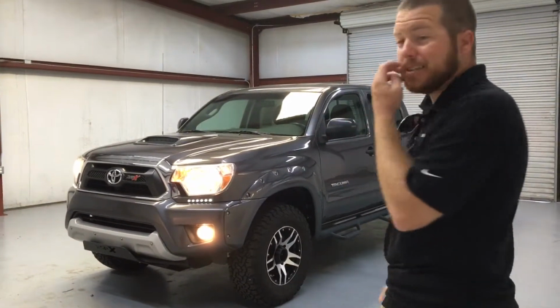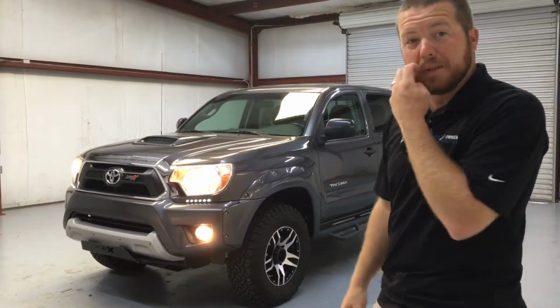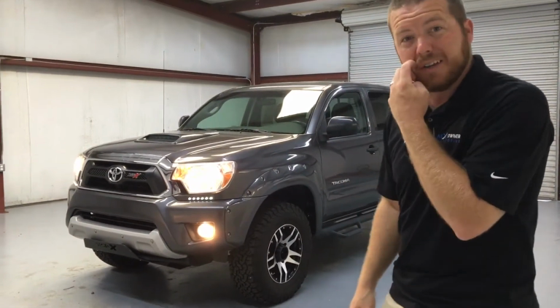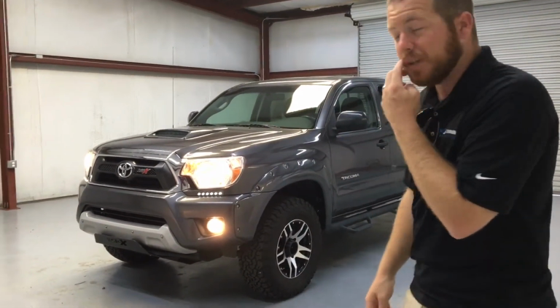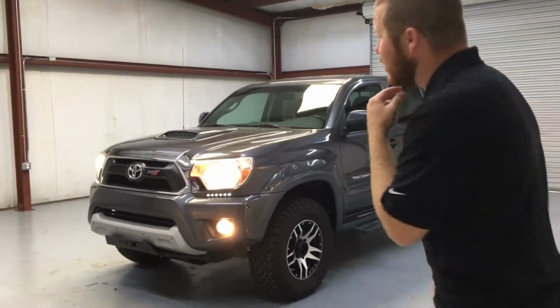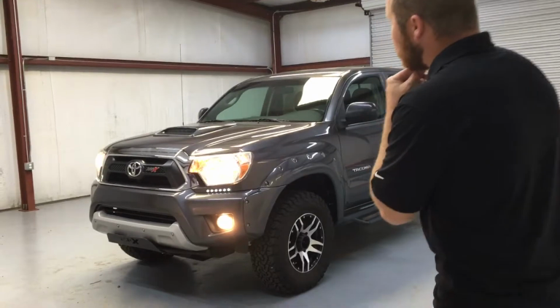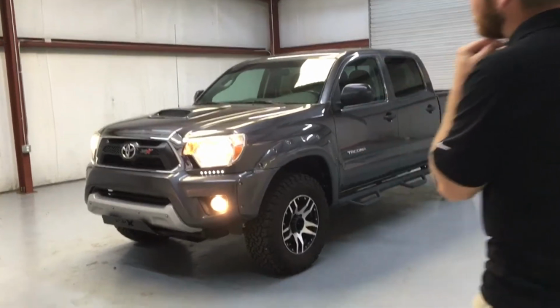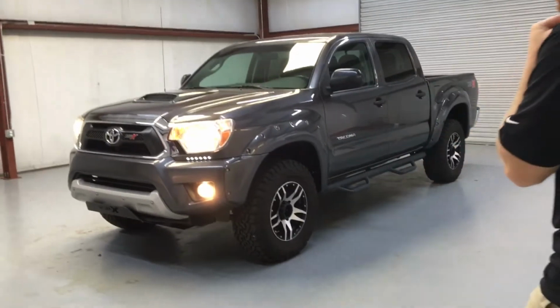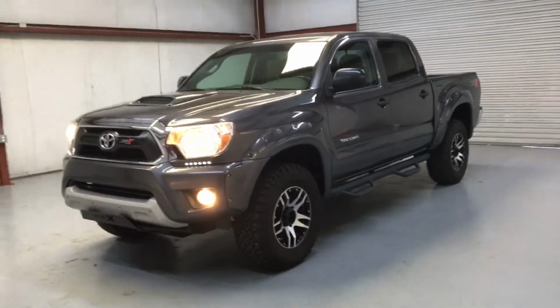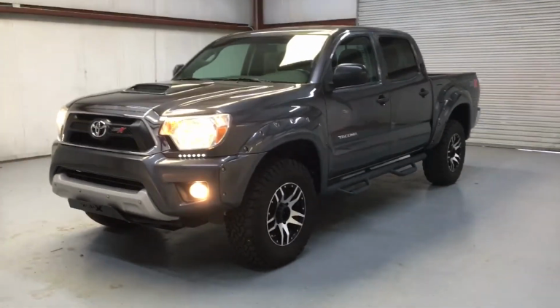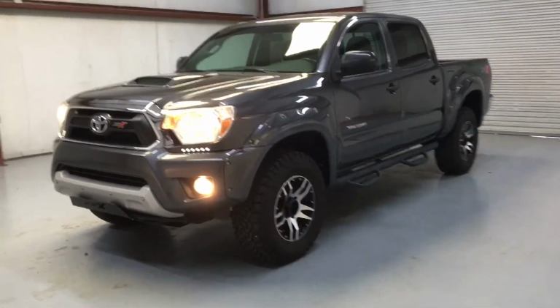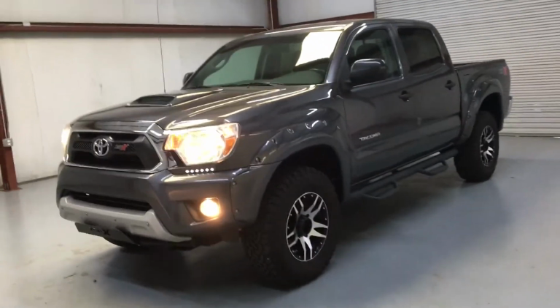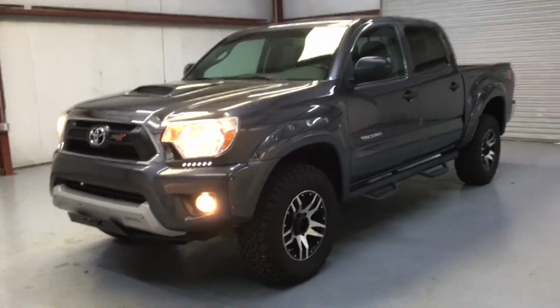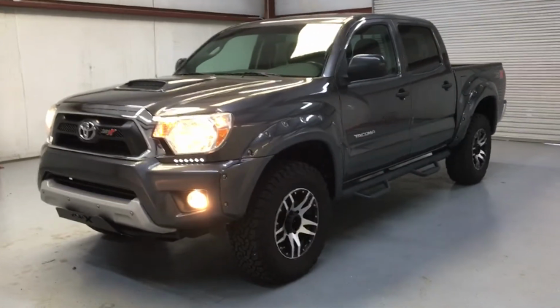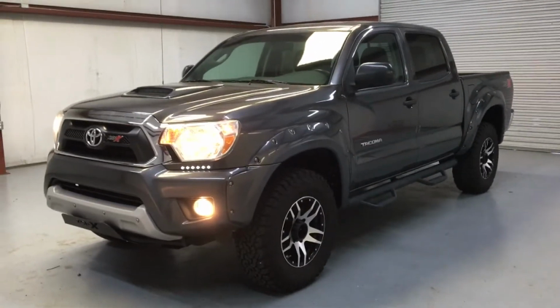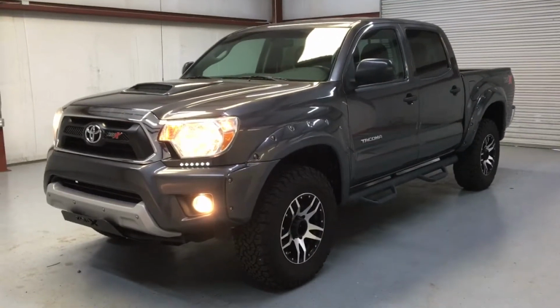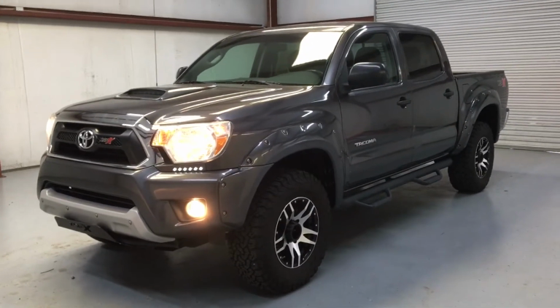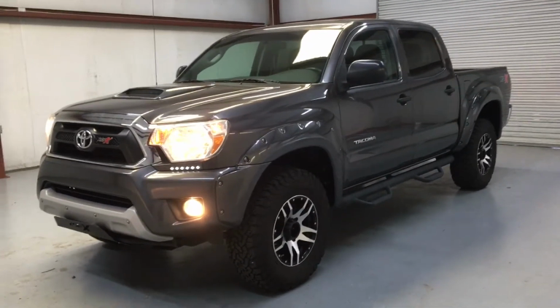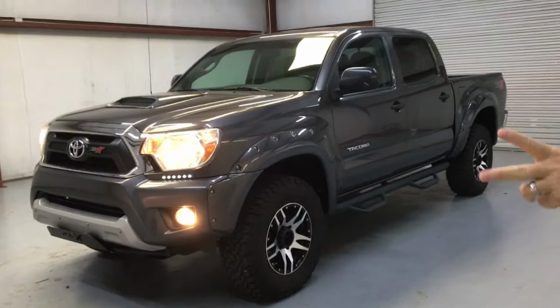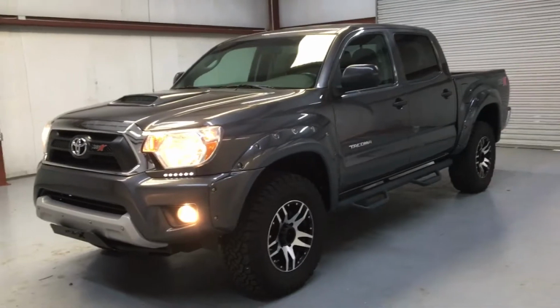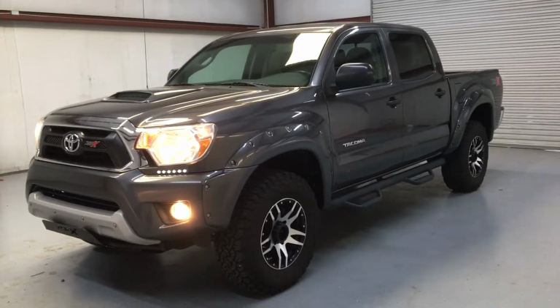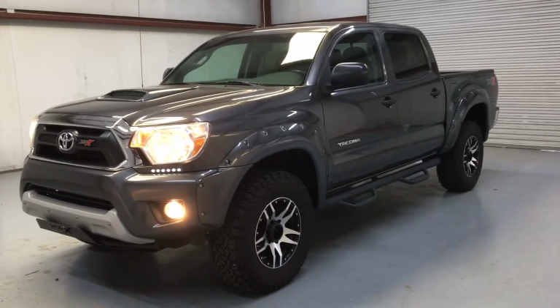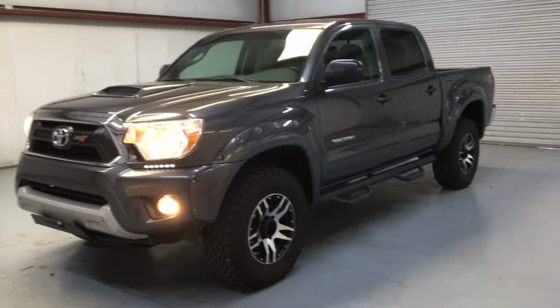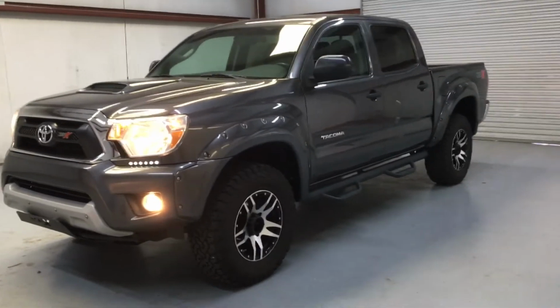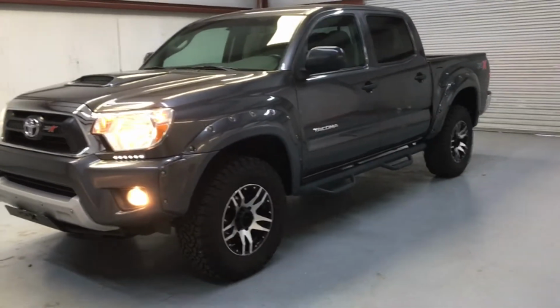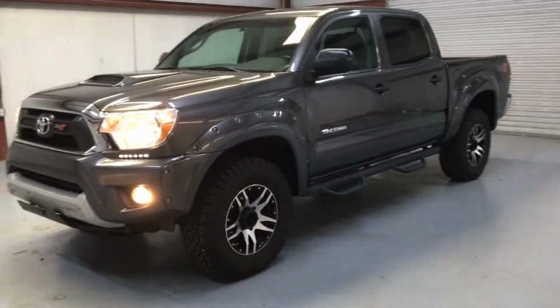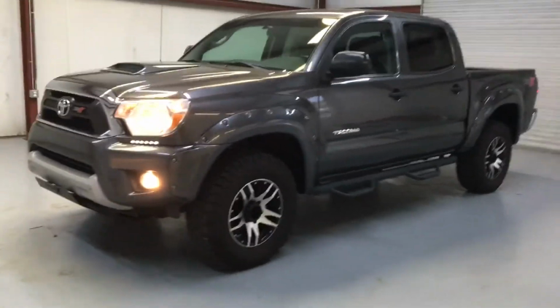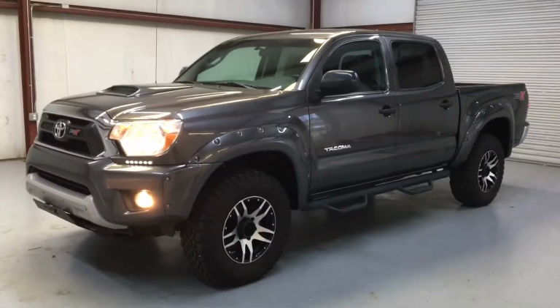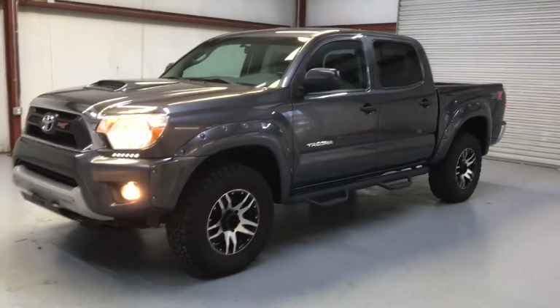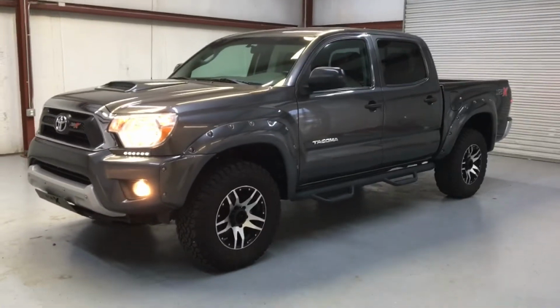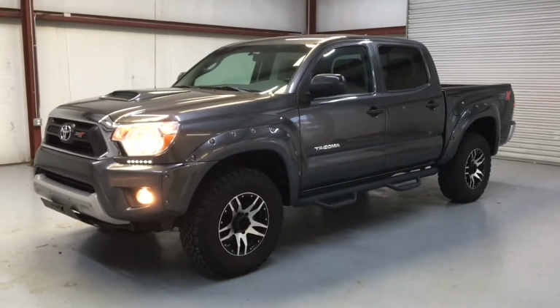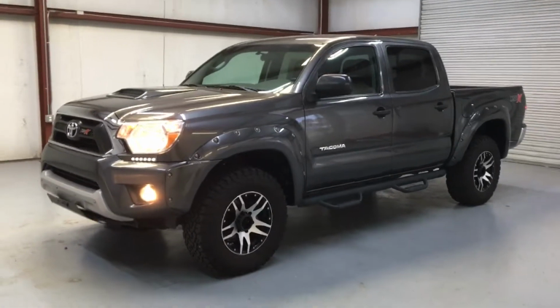This is a 2014 Toyota Tacoma. It is the XSP-X package — it's two-wheel drive. Great, aggressive looking truck, beautiful gray in color.